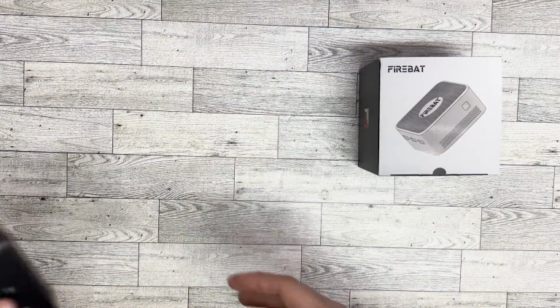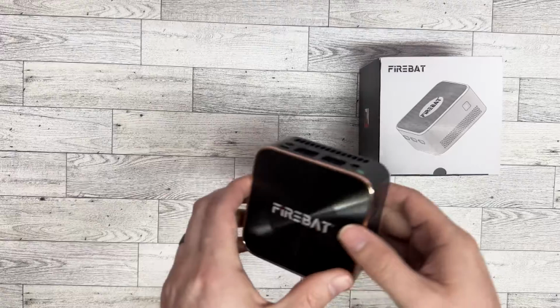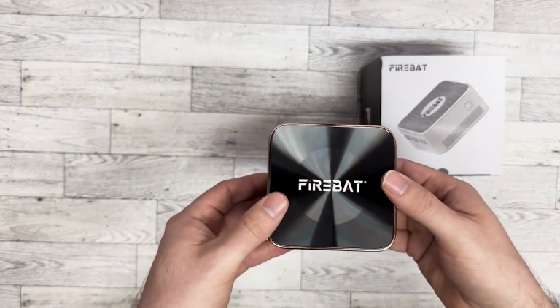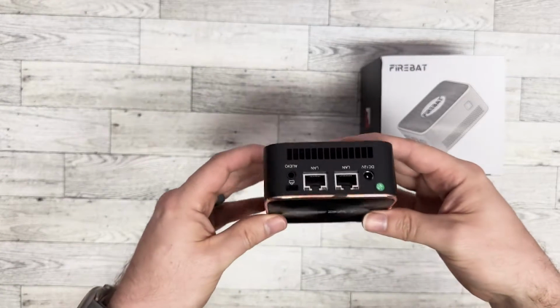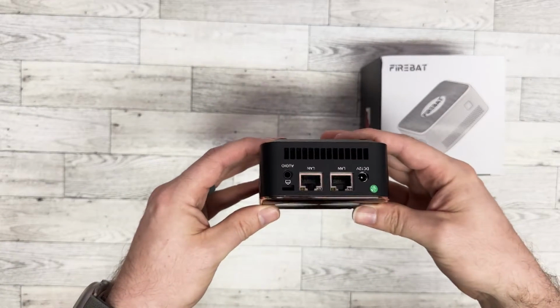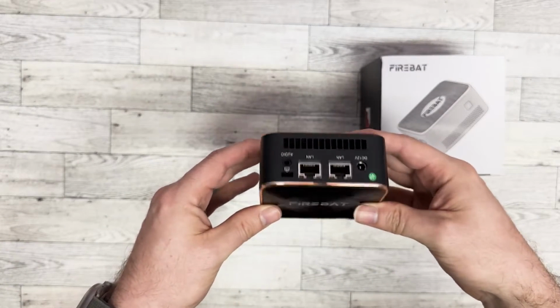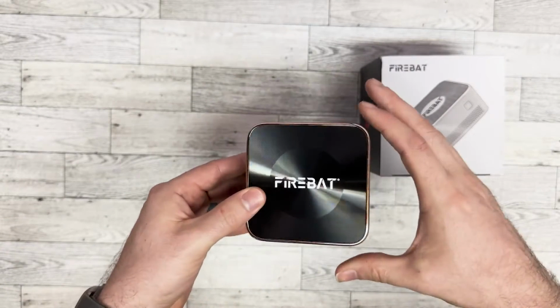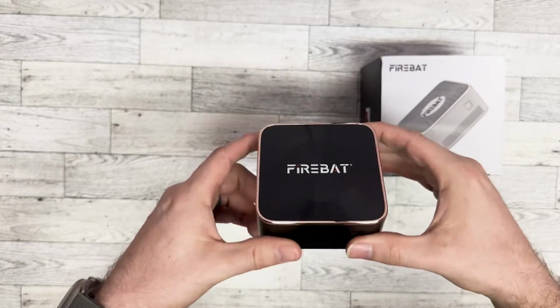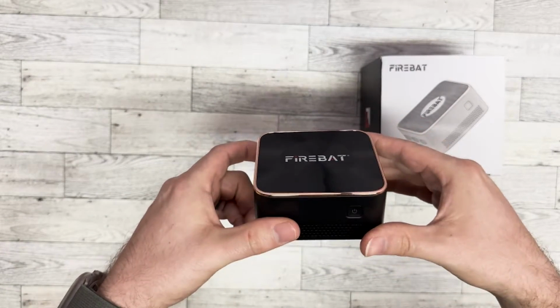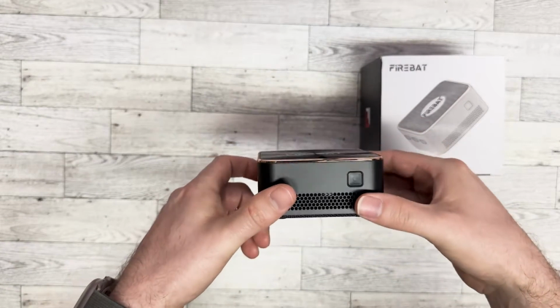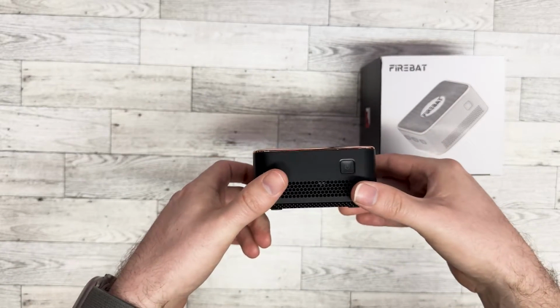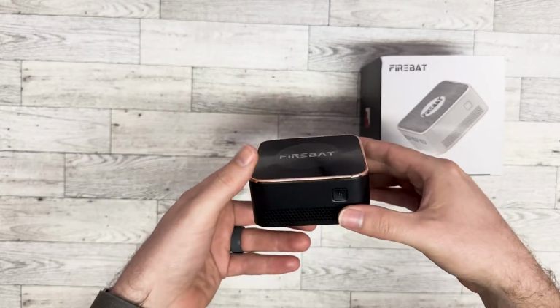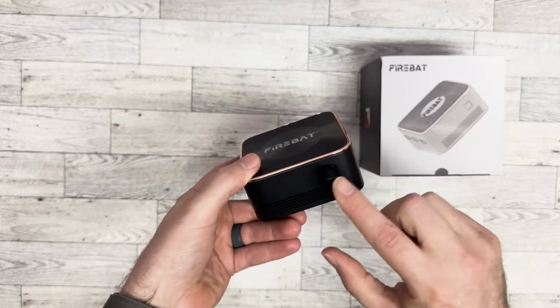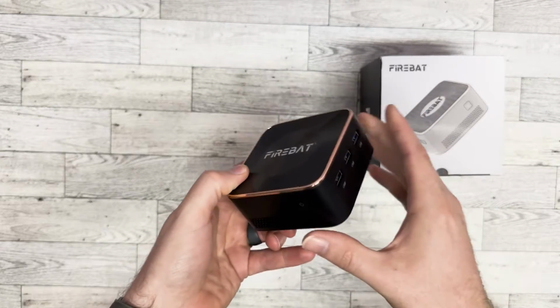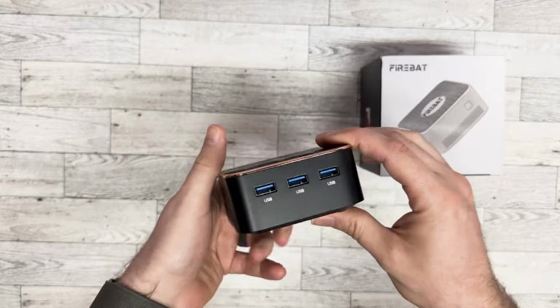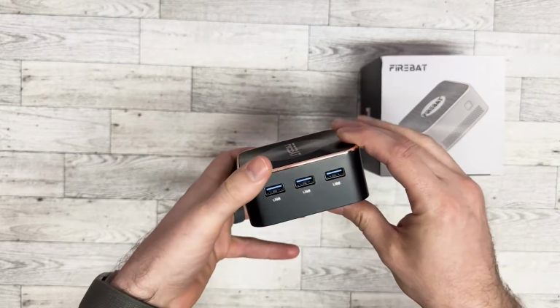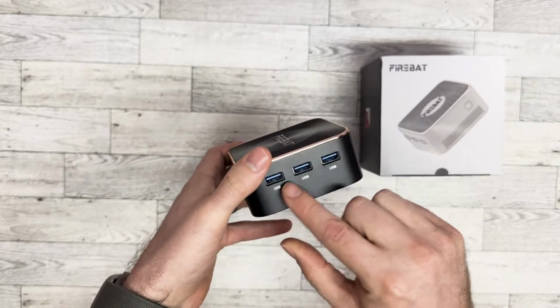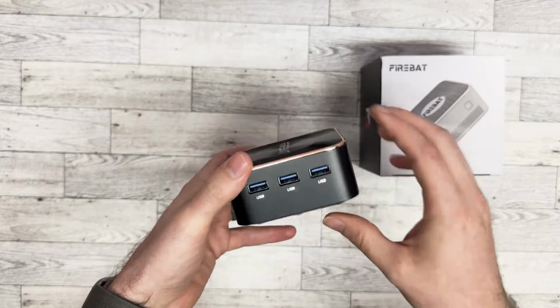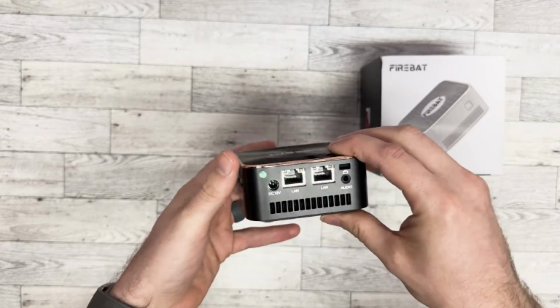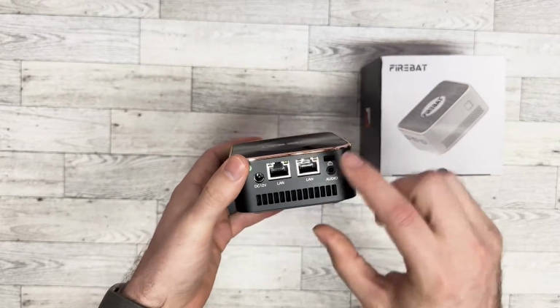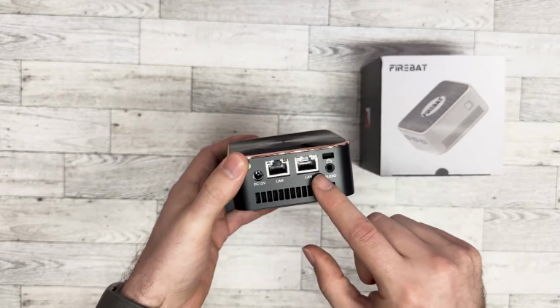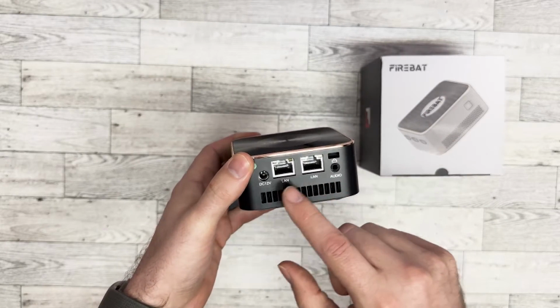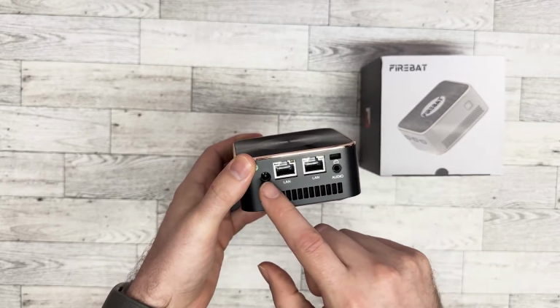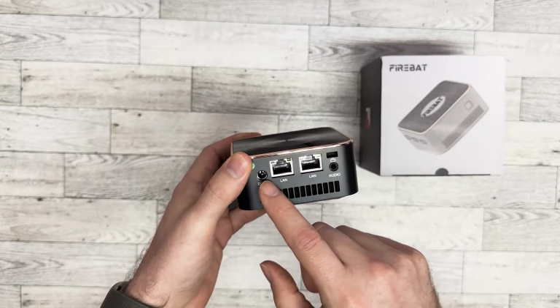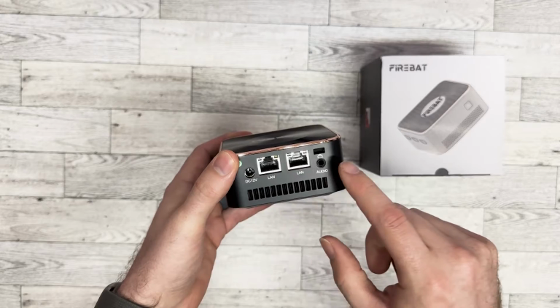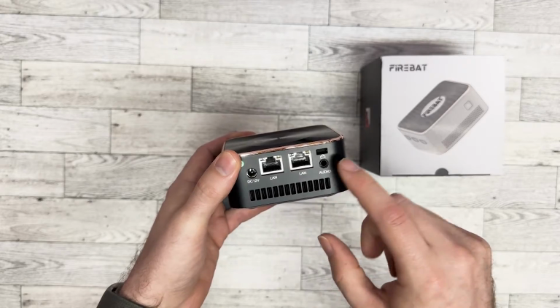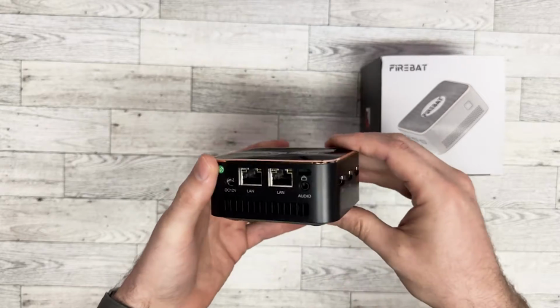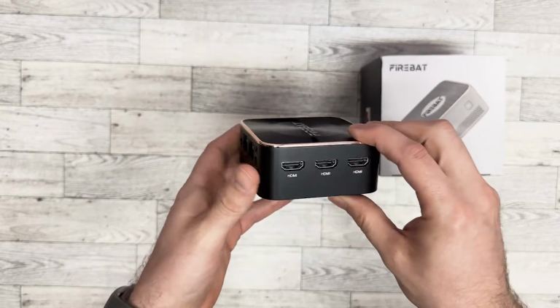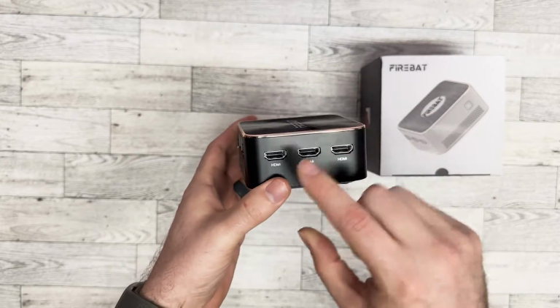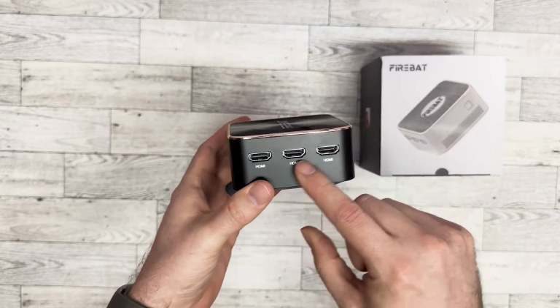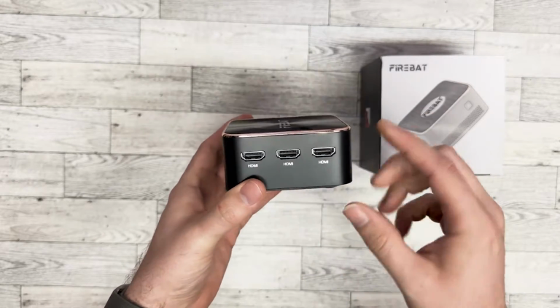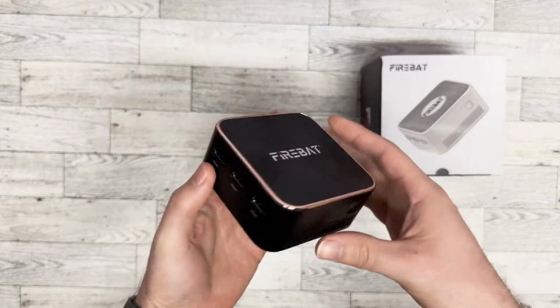This is the computer itself. I was so surprised at how small they are now — I'm not used to that. It's got a power button, three USB ports, two LANs, a power adapter, audio, and three HDMIs.